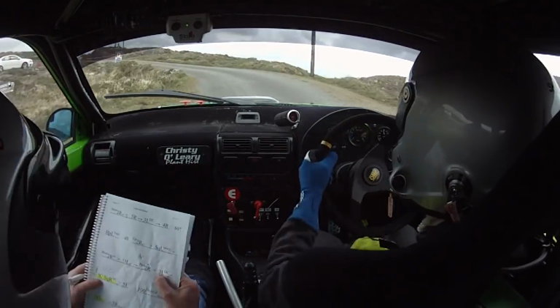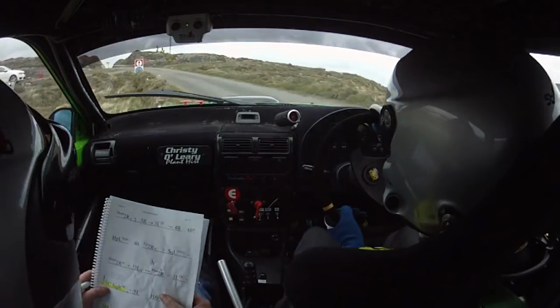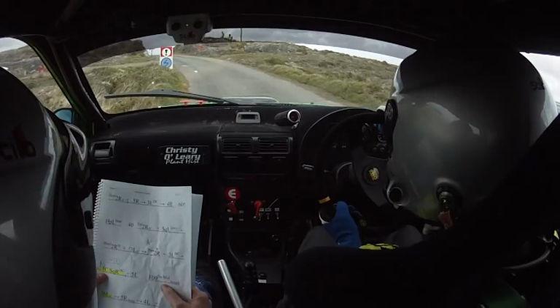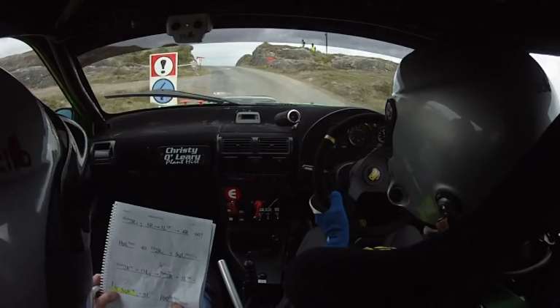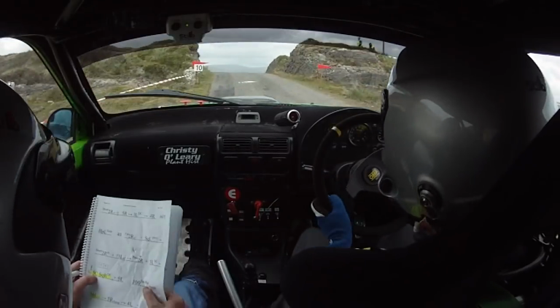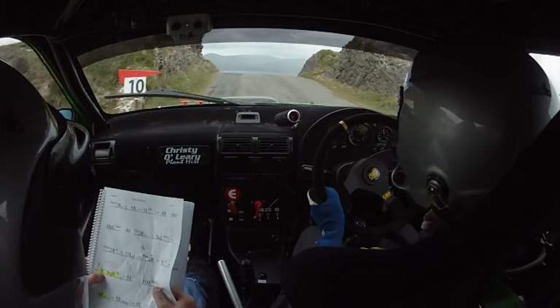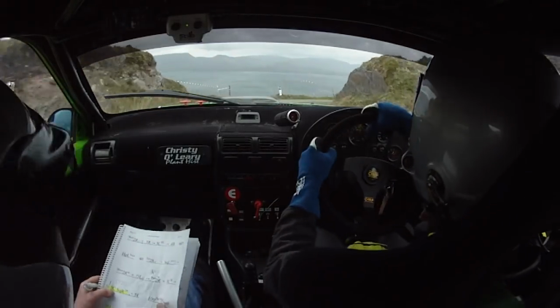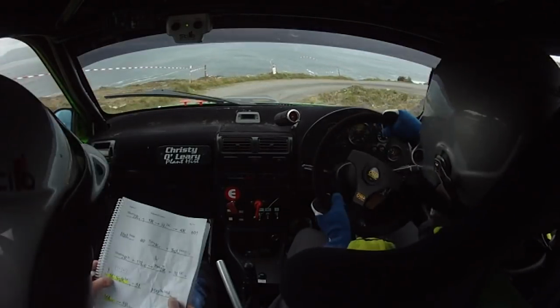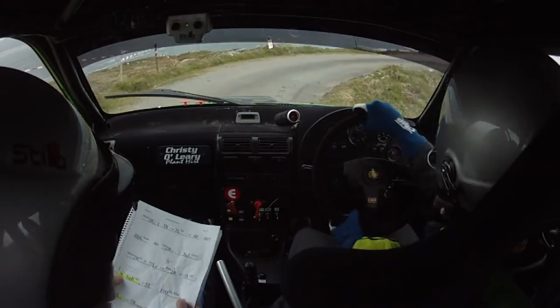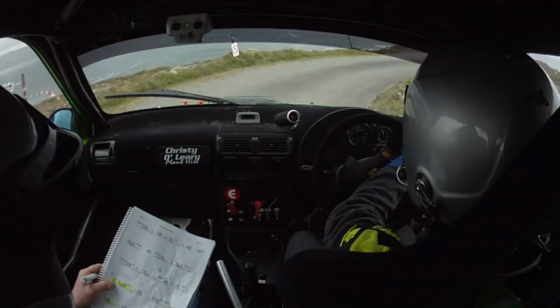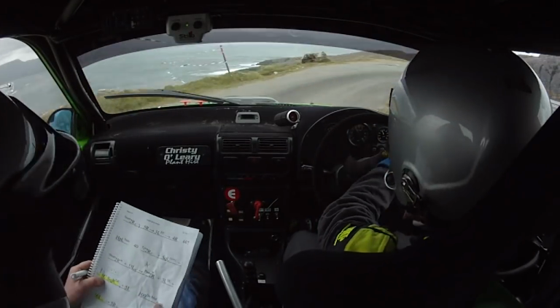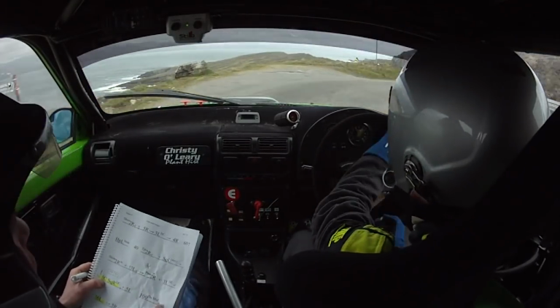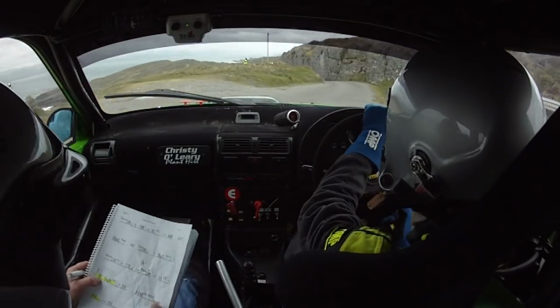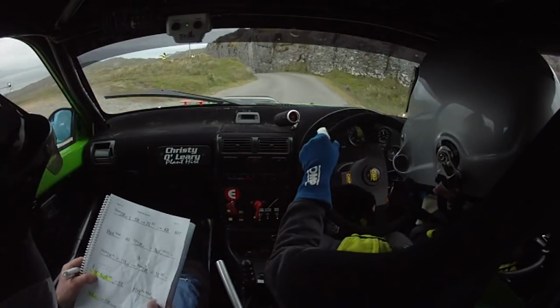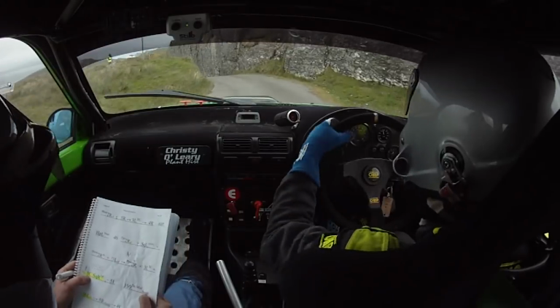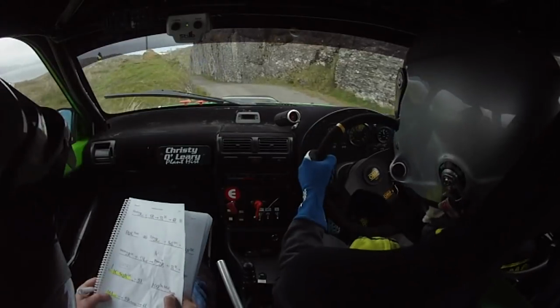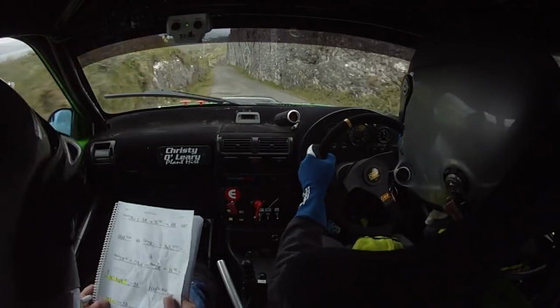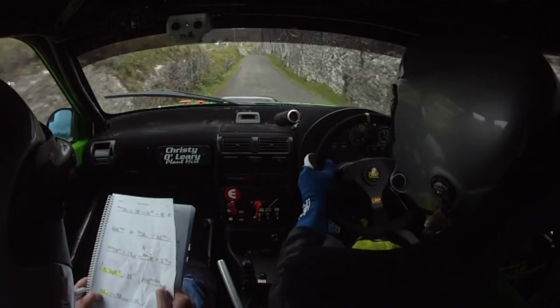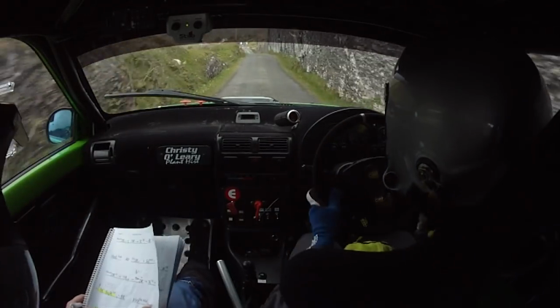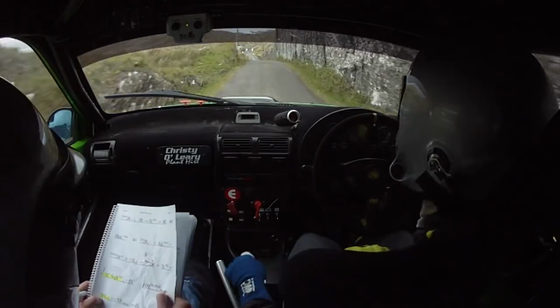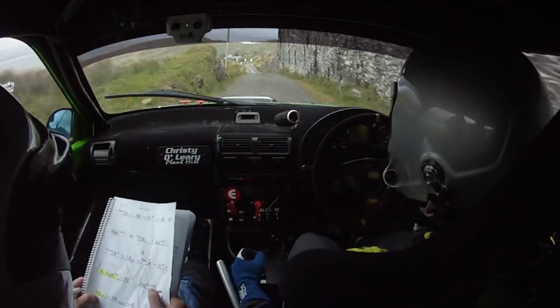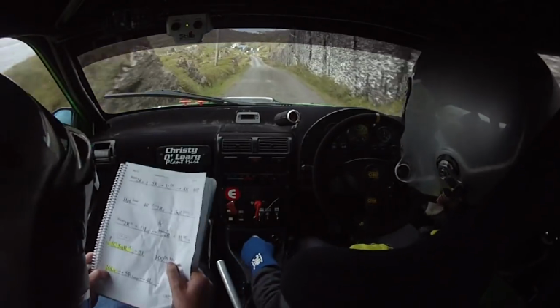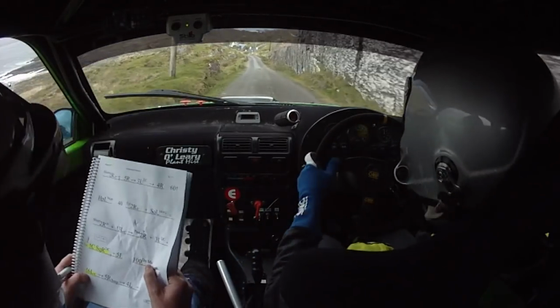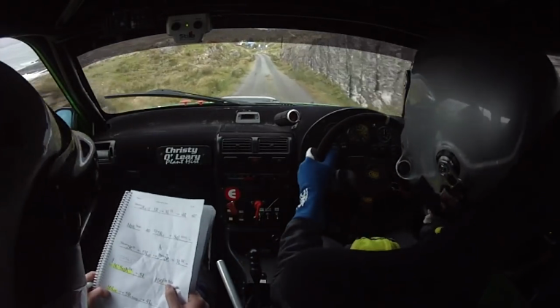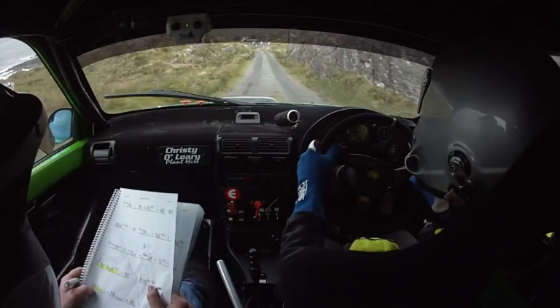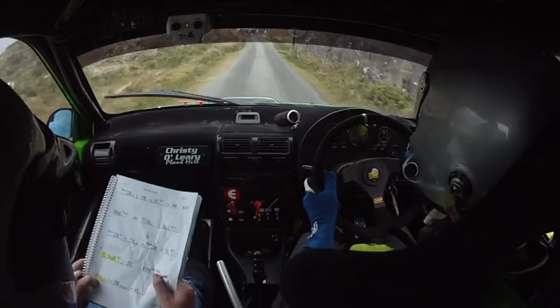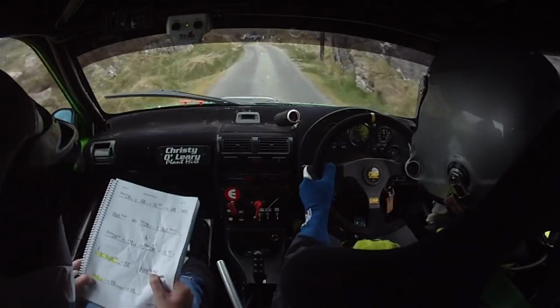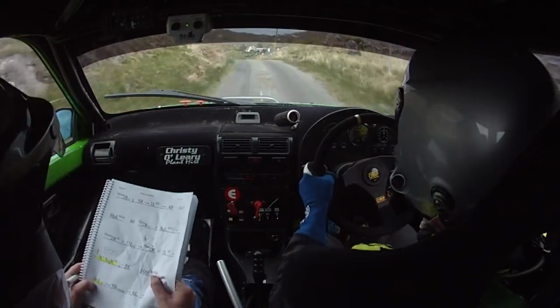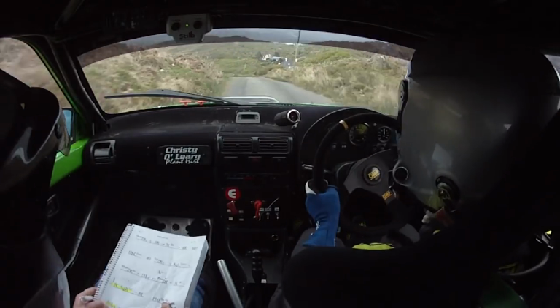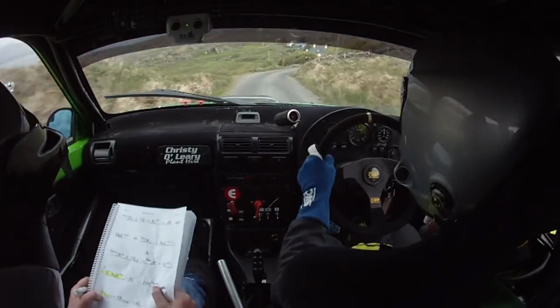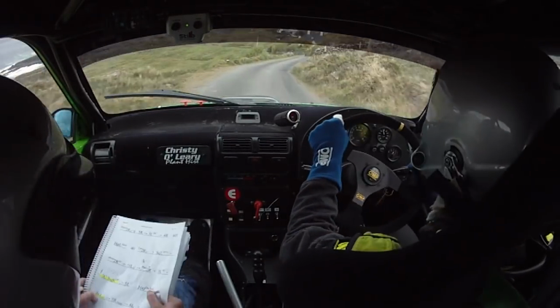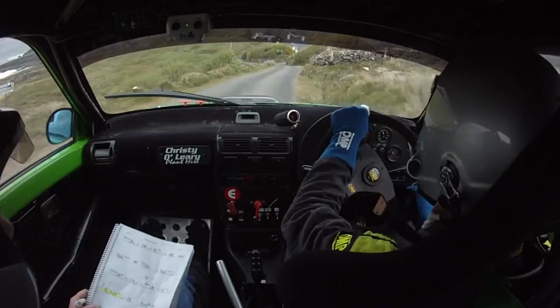Short, and caution 3 left over crest and a 2 right plus, and 3 left, don't cut. And caution, big caution, crest square right don't cut and 5 left, 100 down the middle.